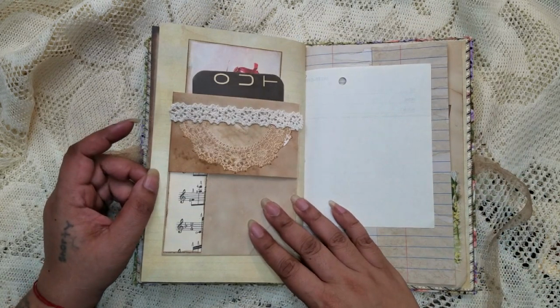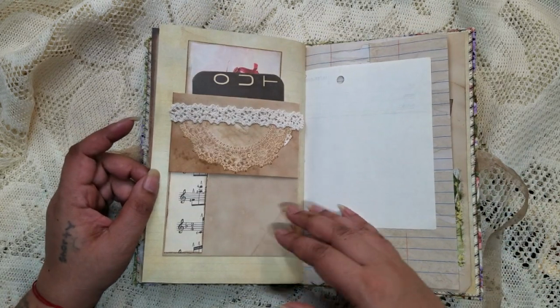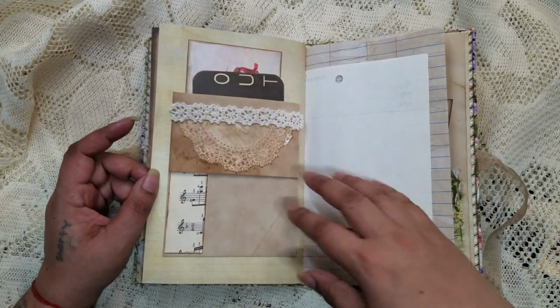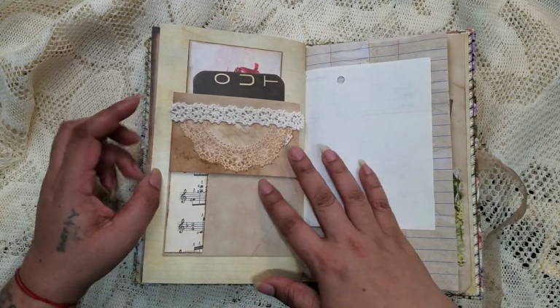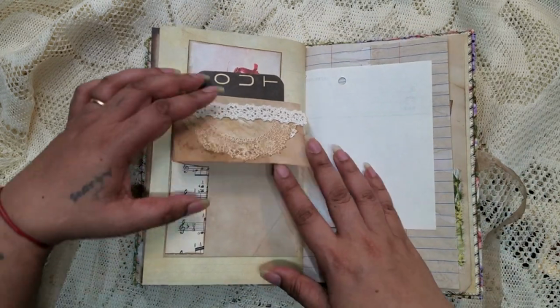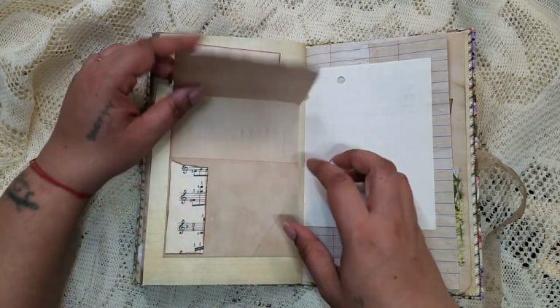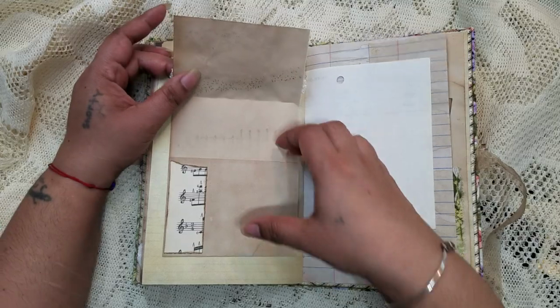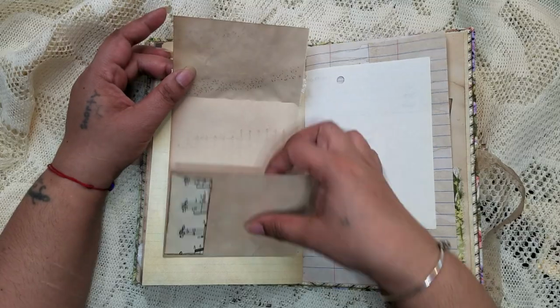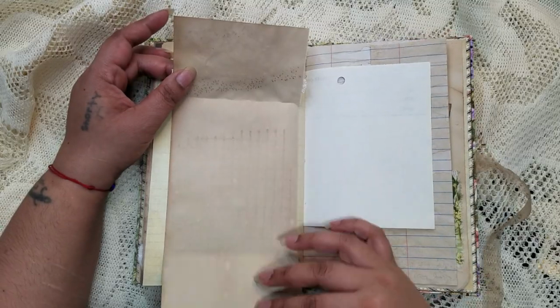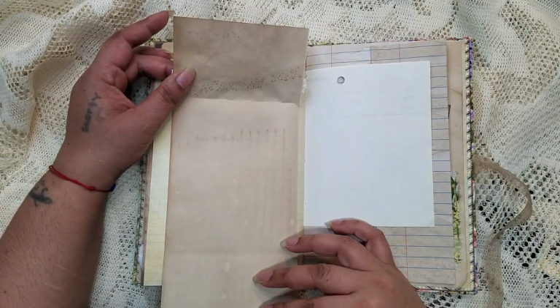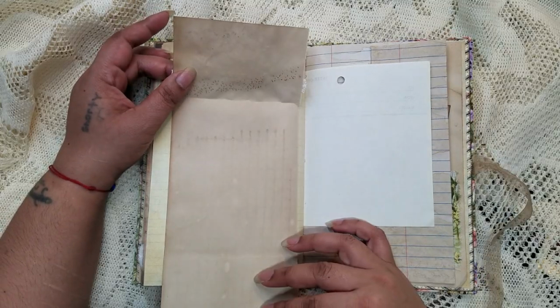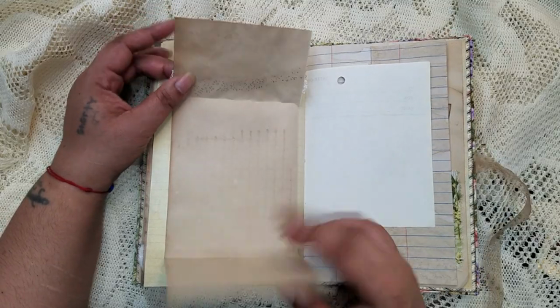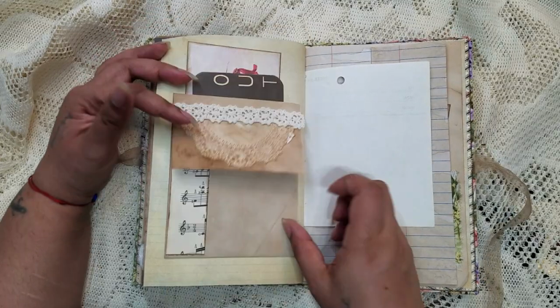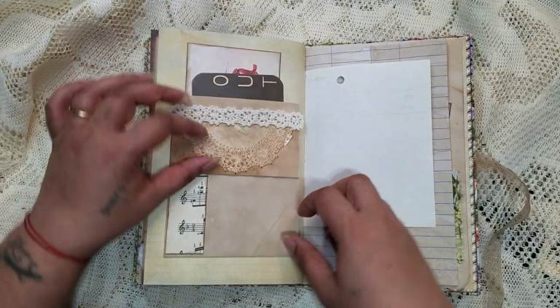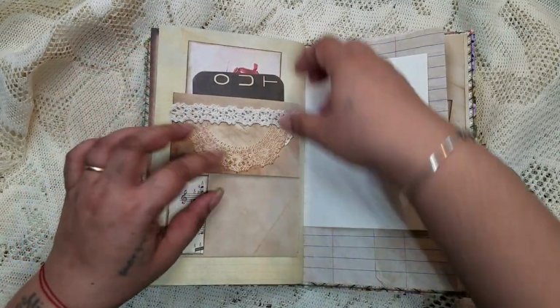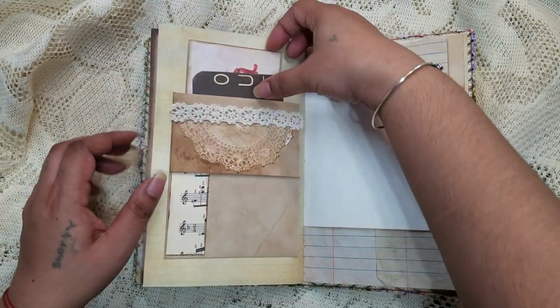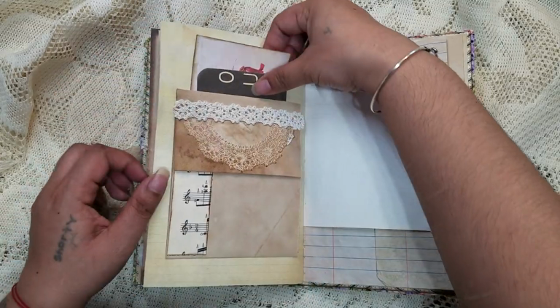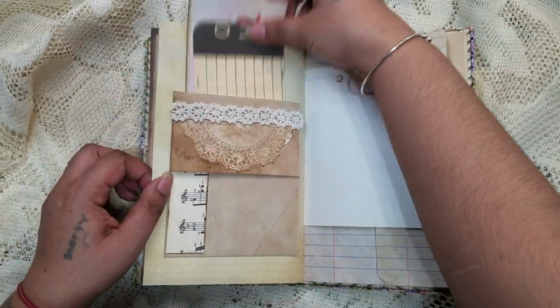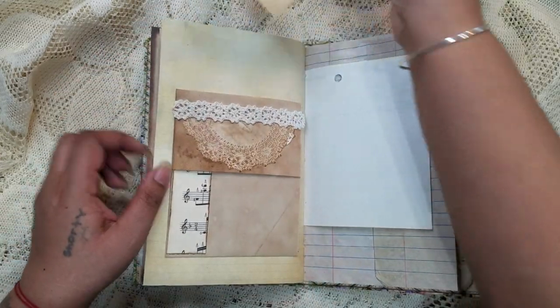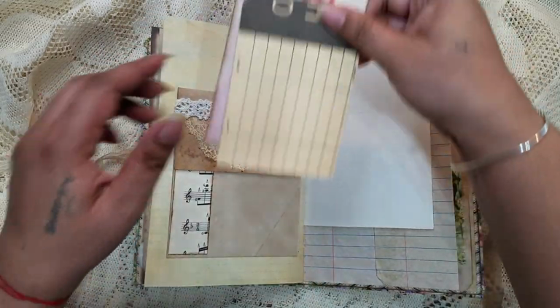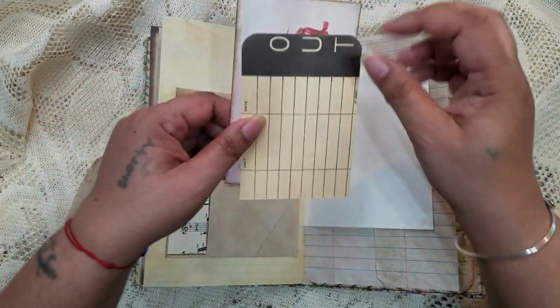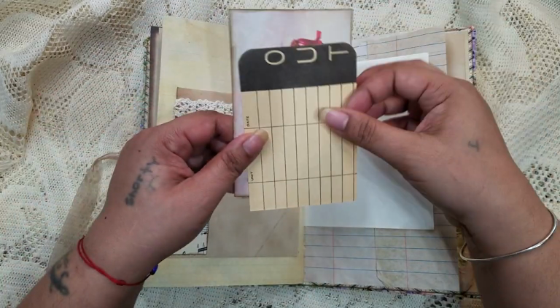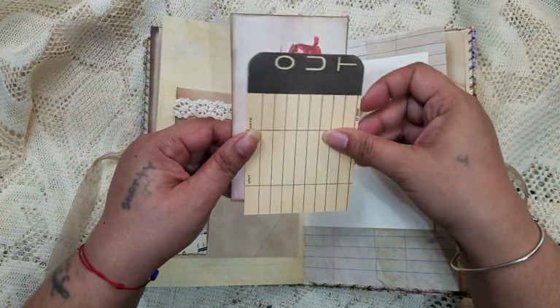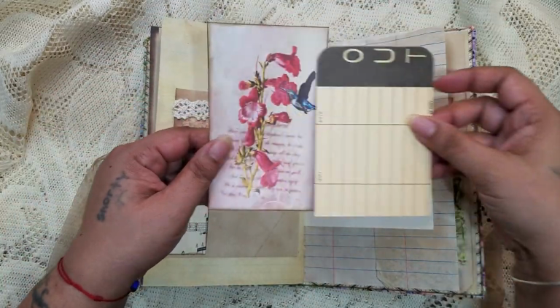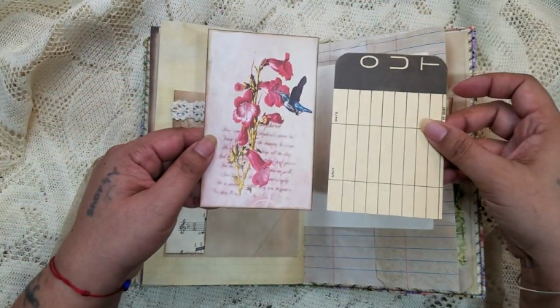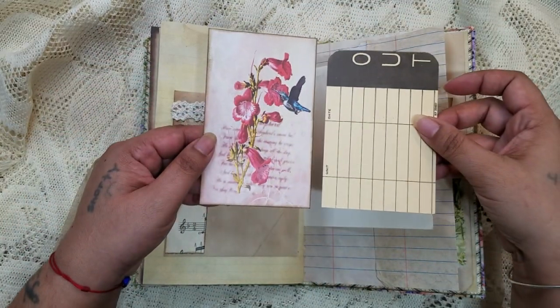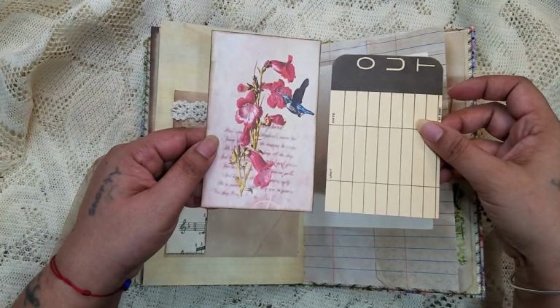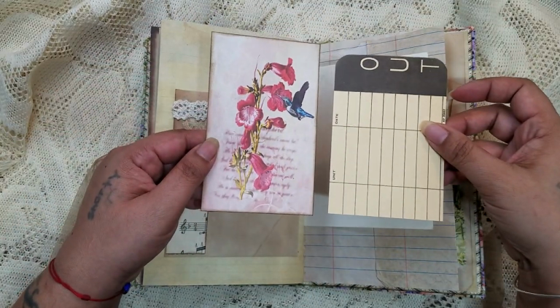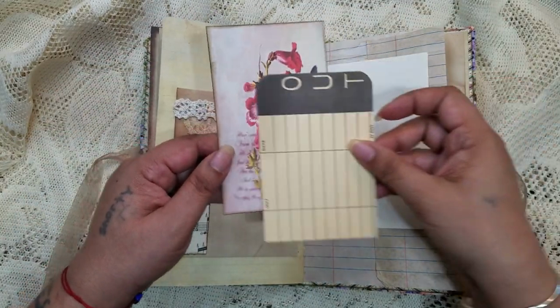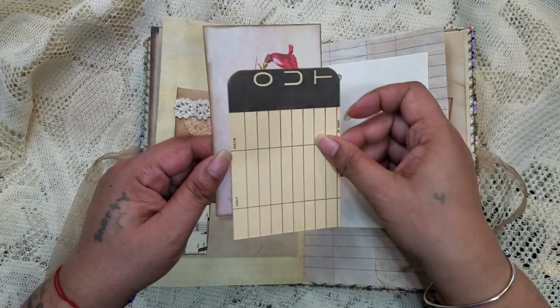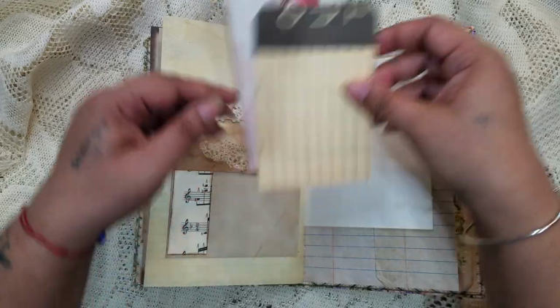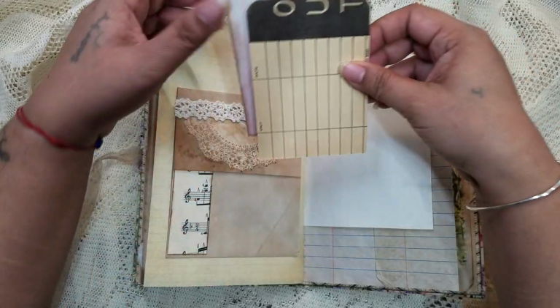Here we have another flip up and flip down, and a tuck behind — I have those two things tucked in there.